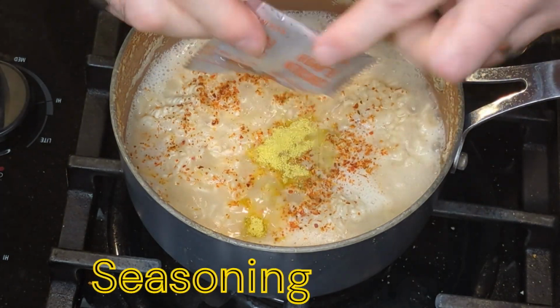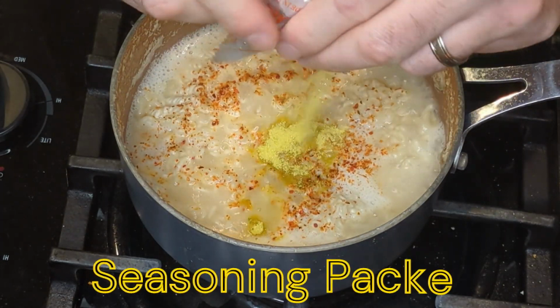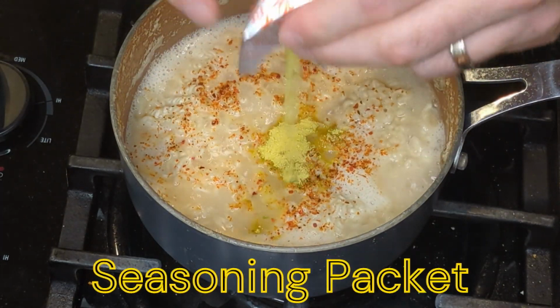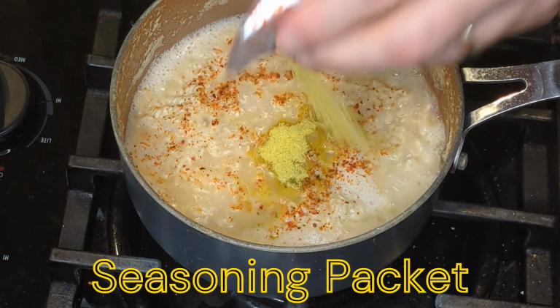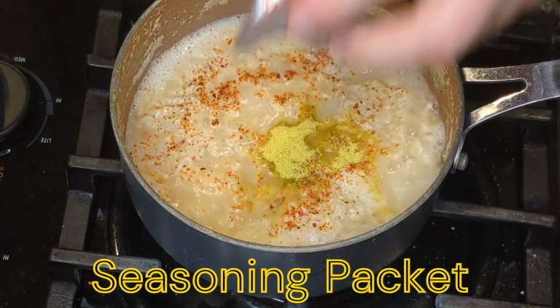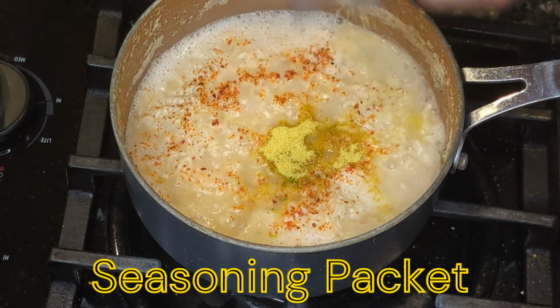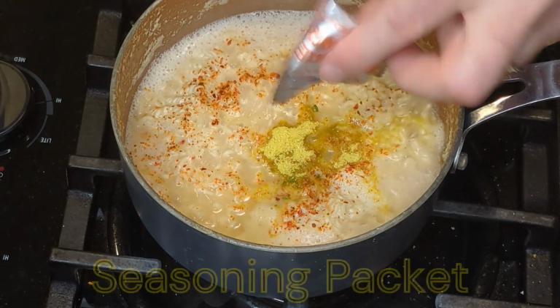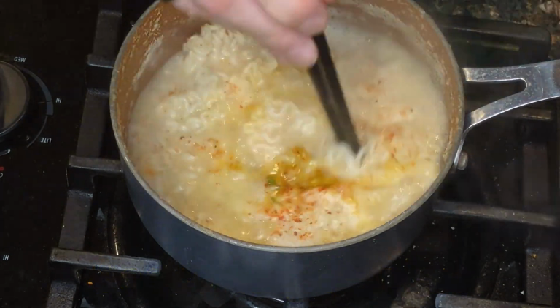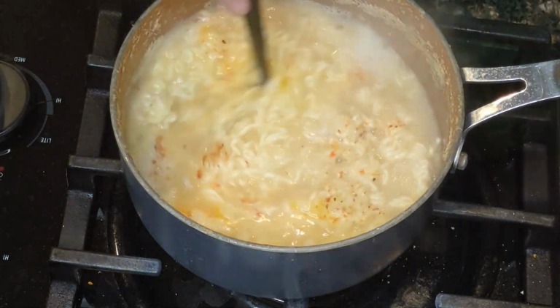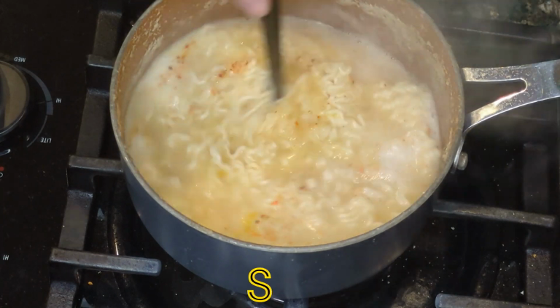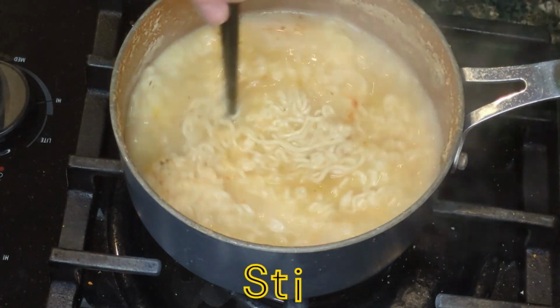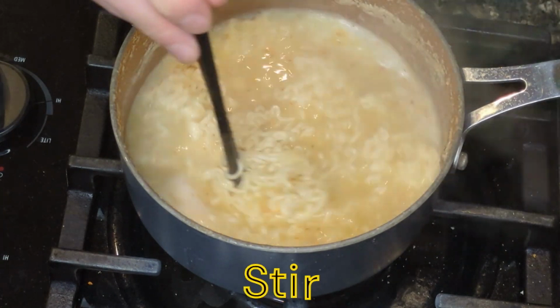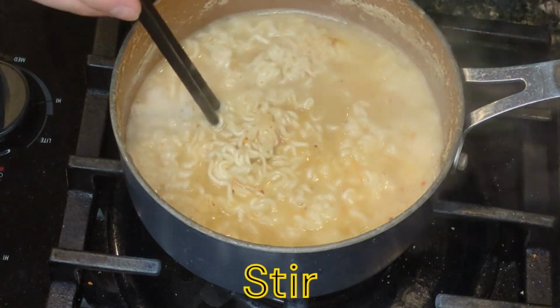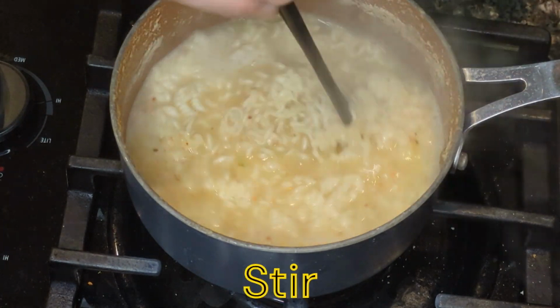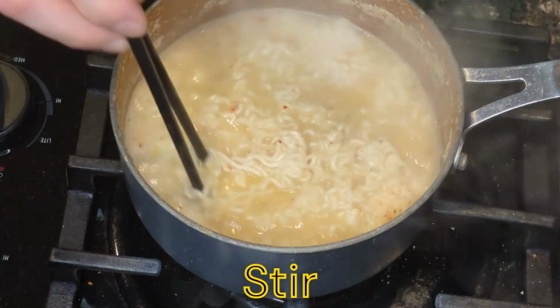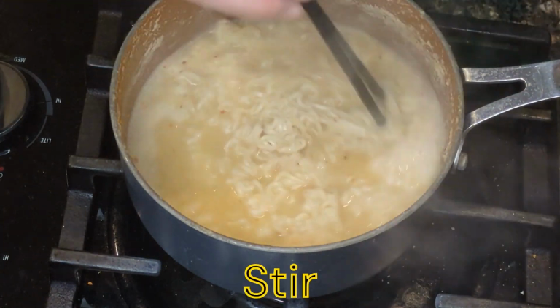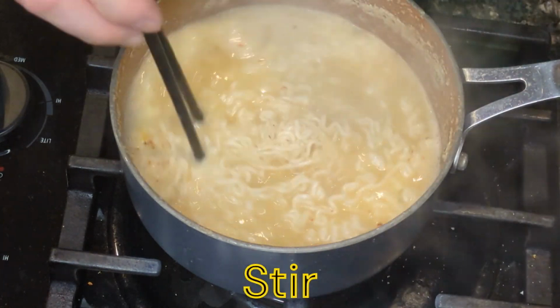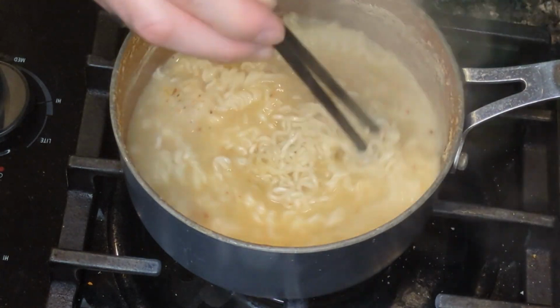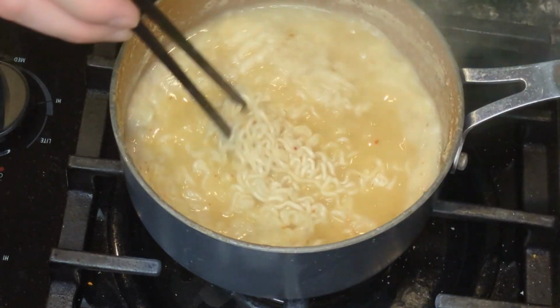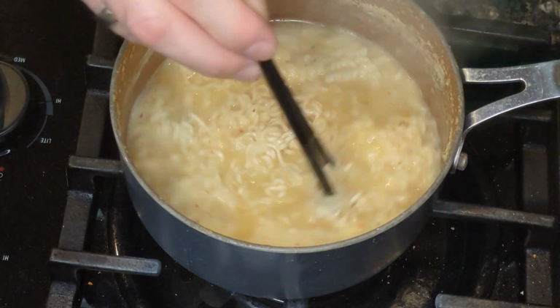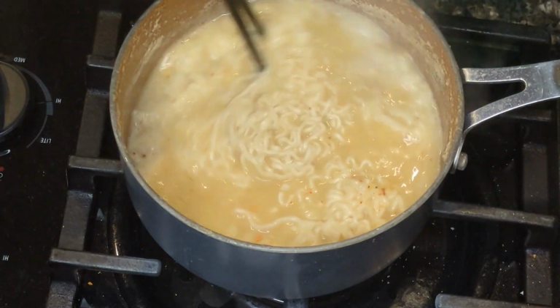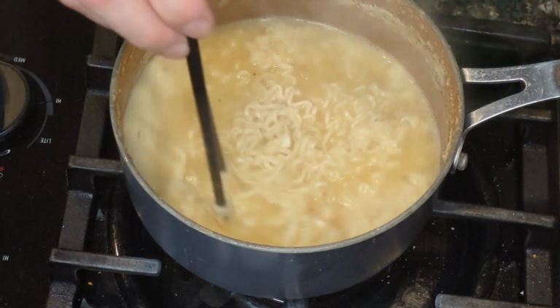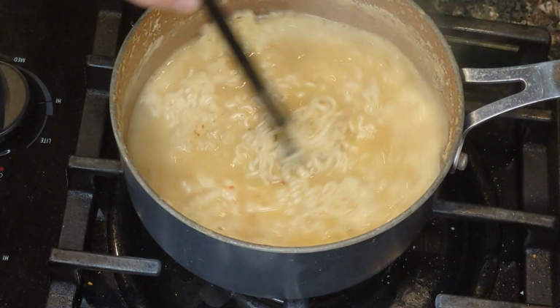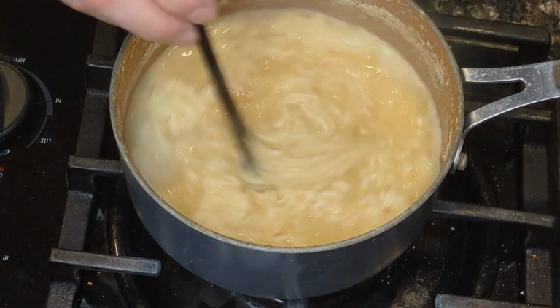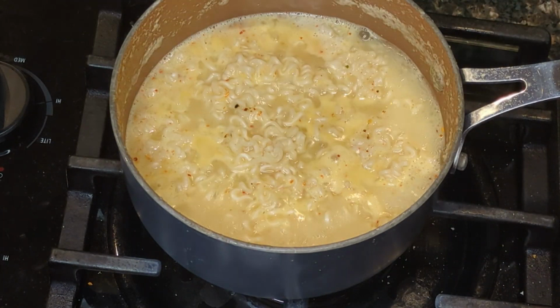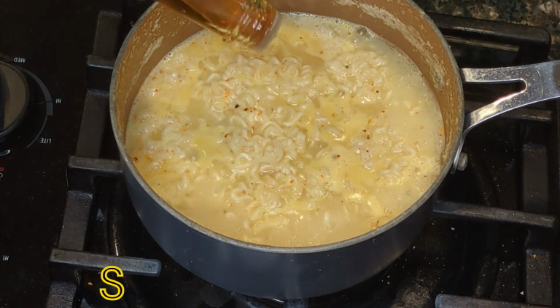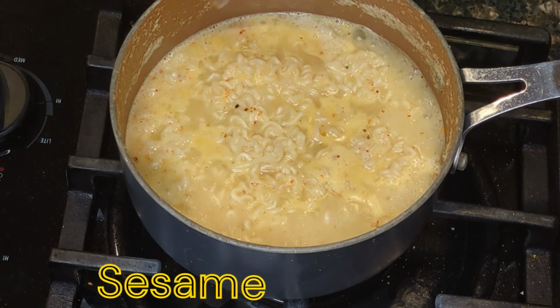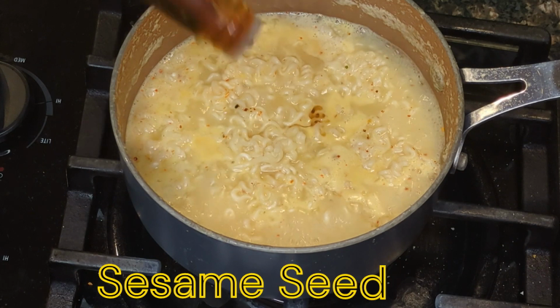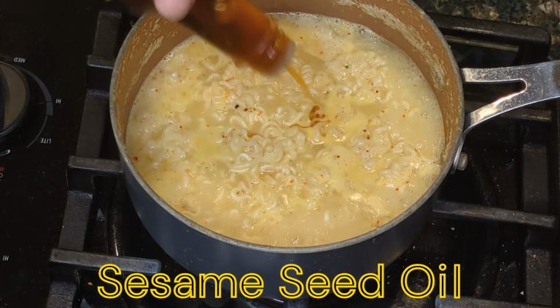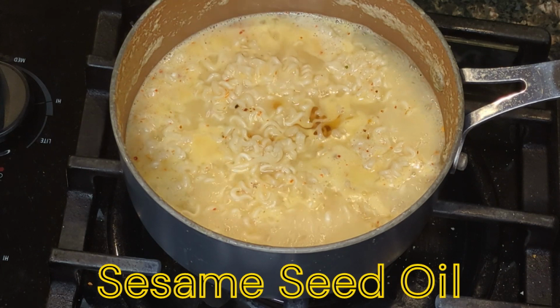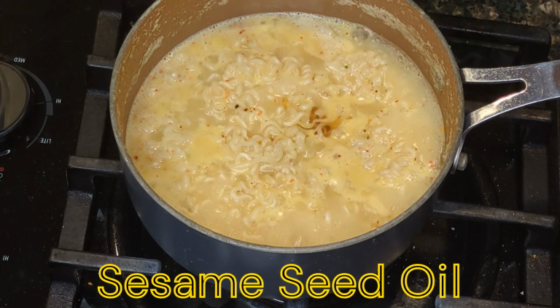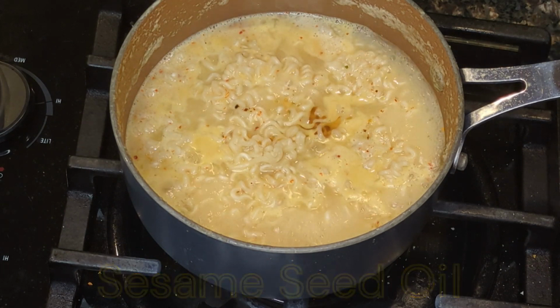We'll add the seasoning packet. Stir it again. And some sesame seed oil.